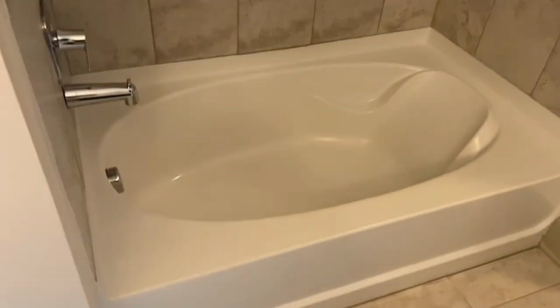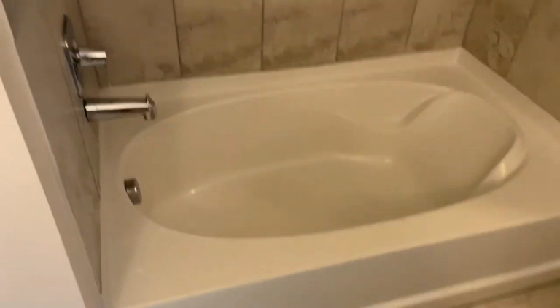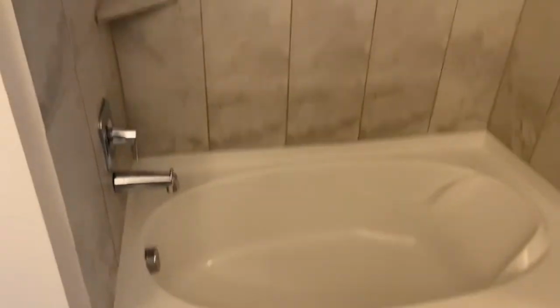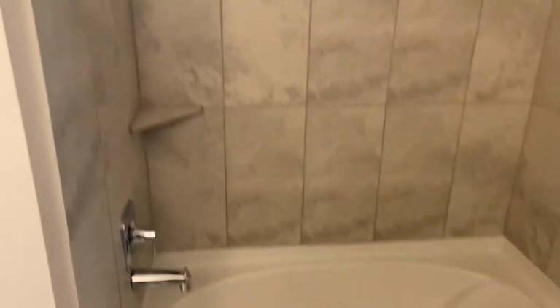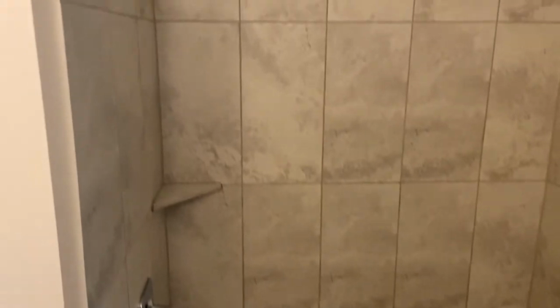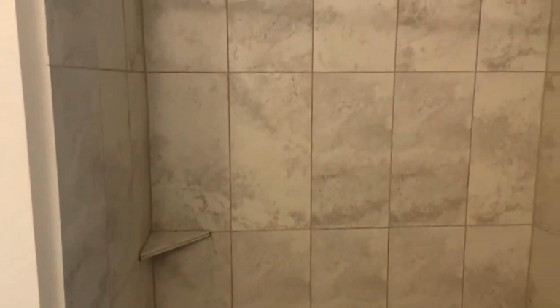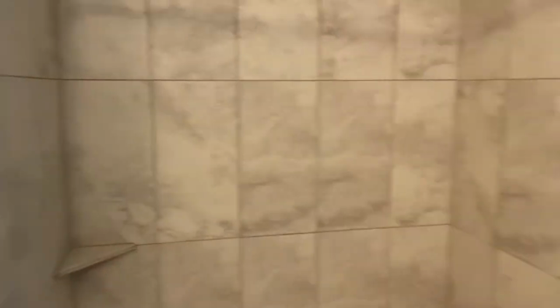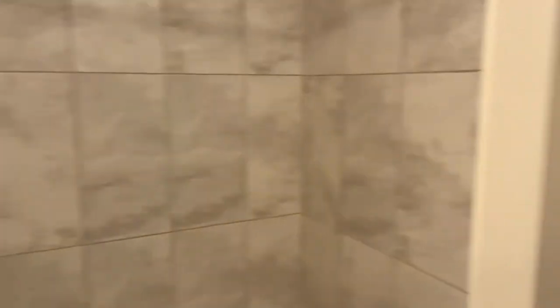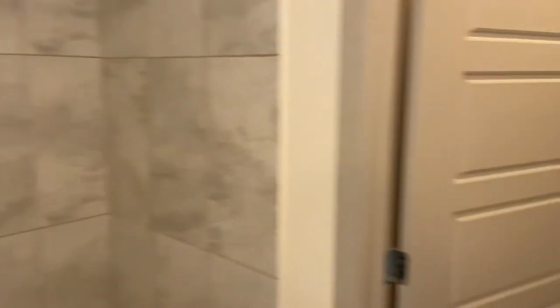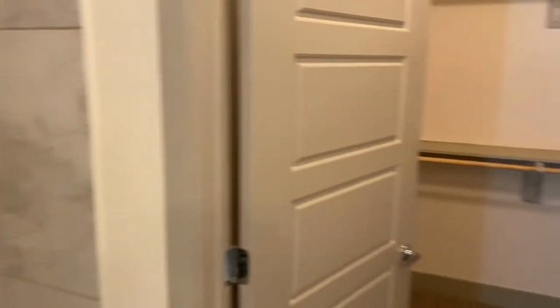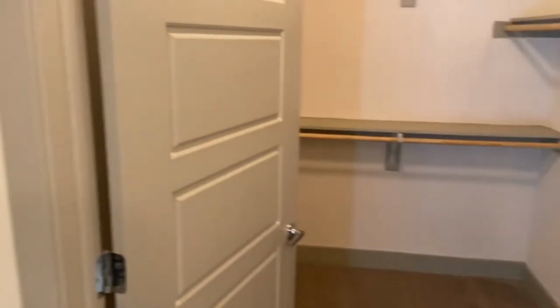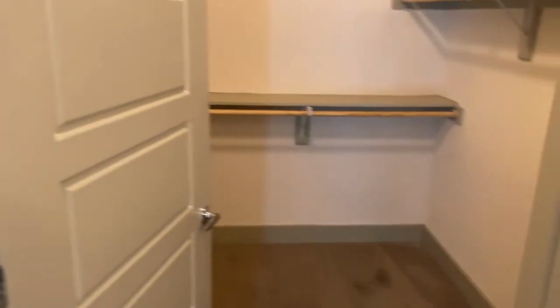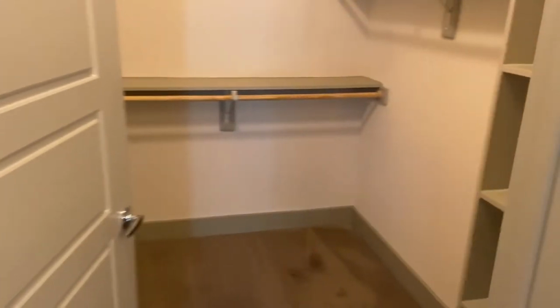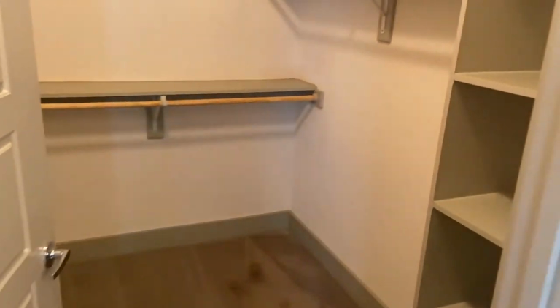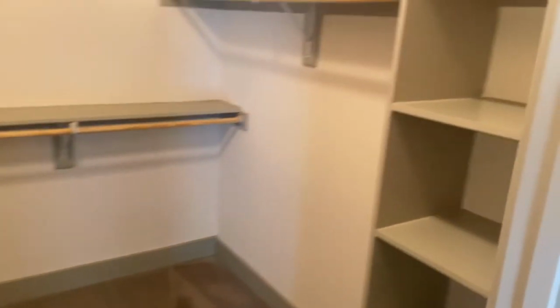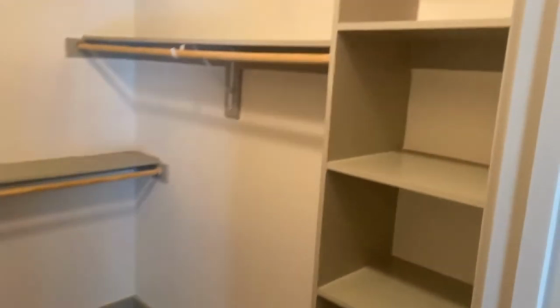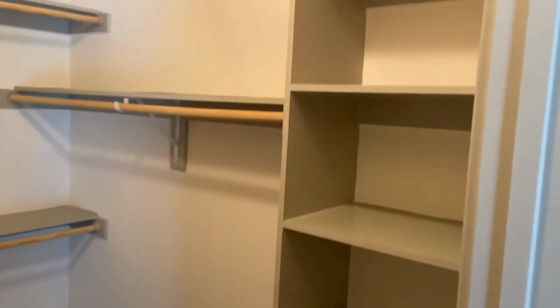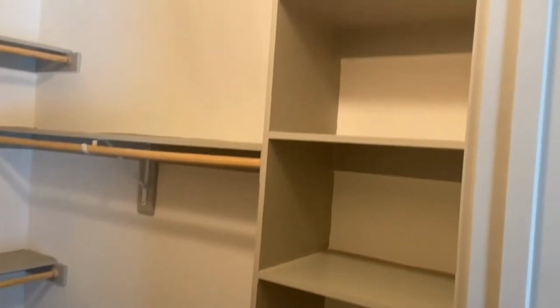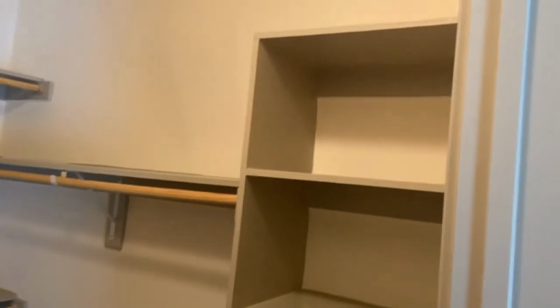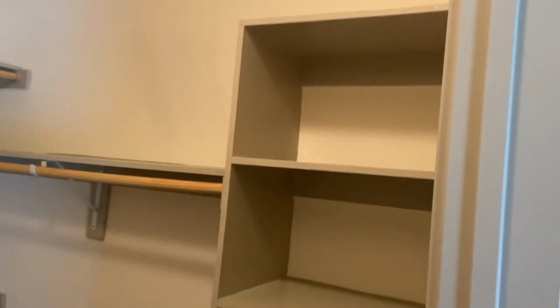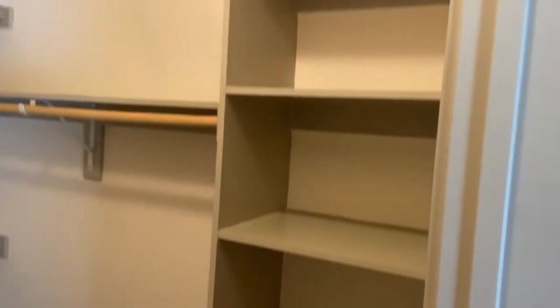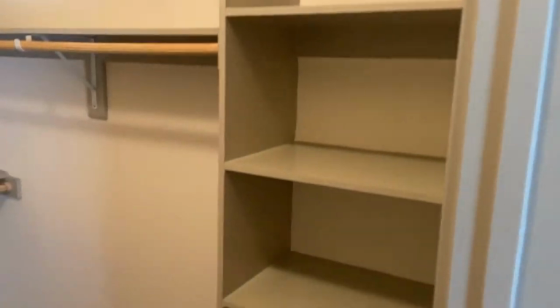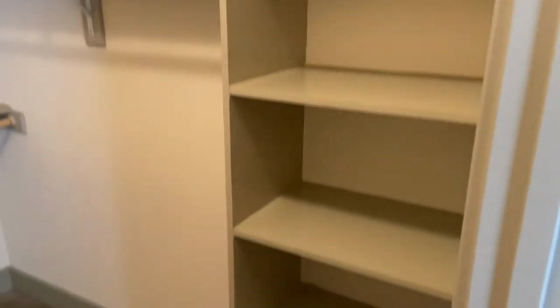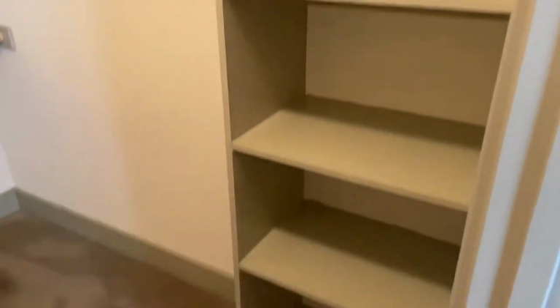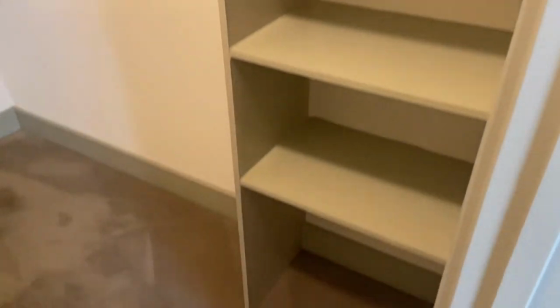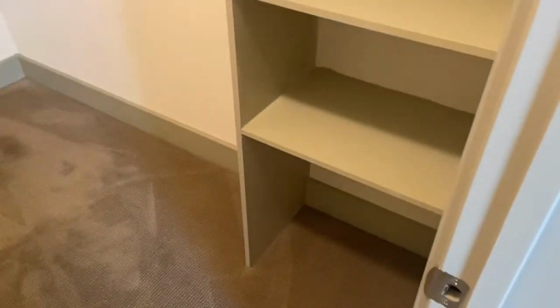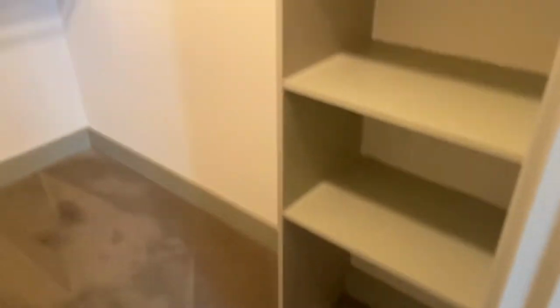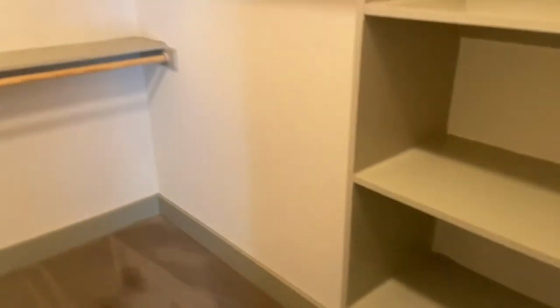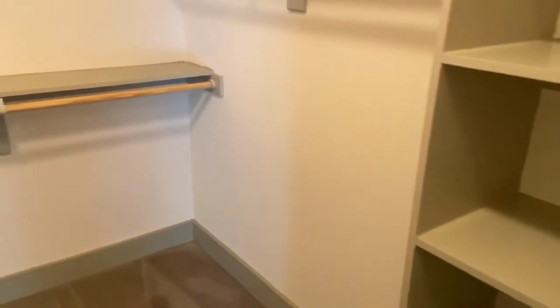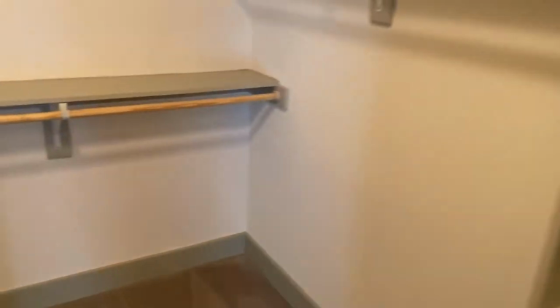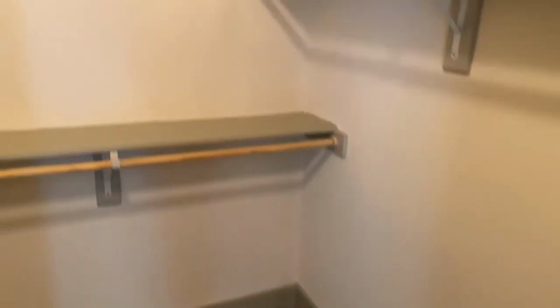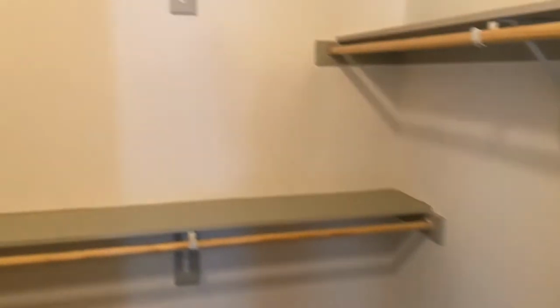We also have the walk-in closet attached to the bathroom — an enormous walk-in closet with a built-in shoe shelf. You can use that for storage, purses, anything that suits your needs.